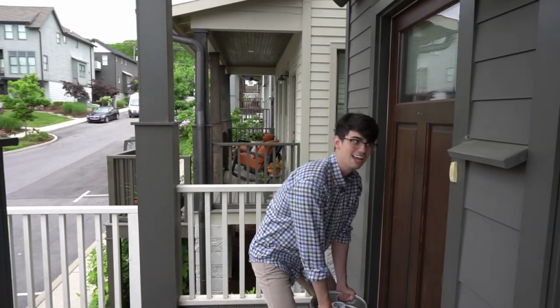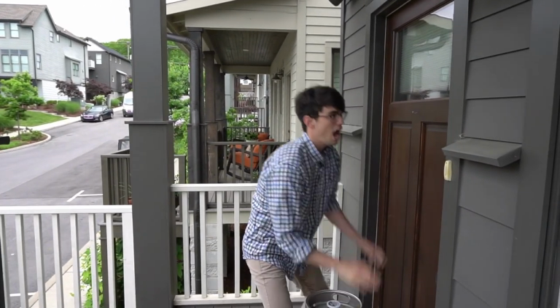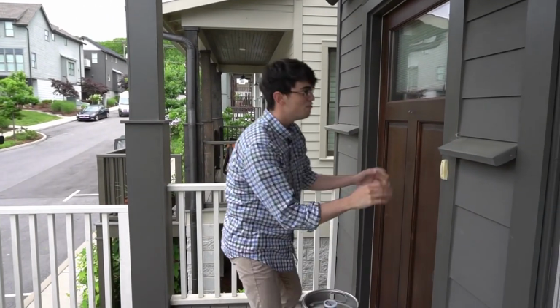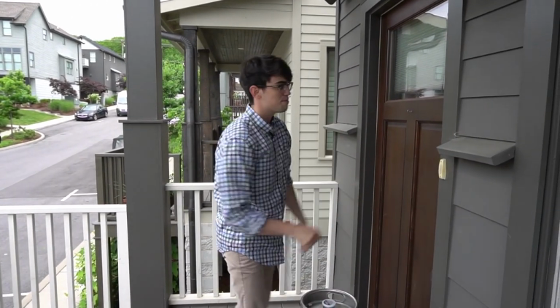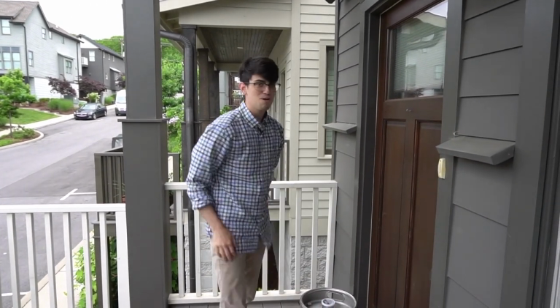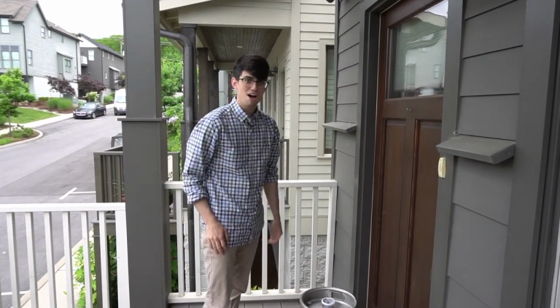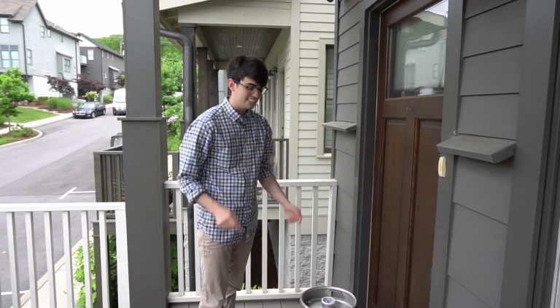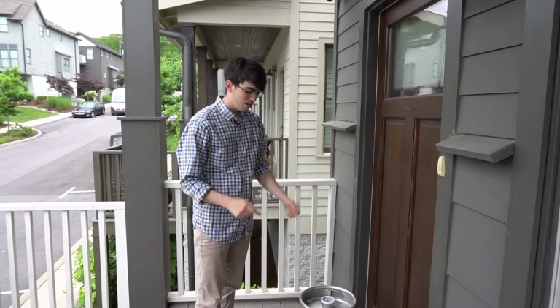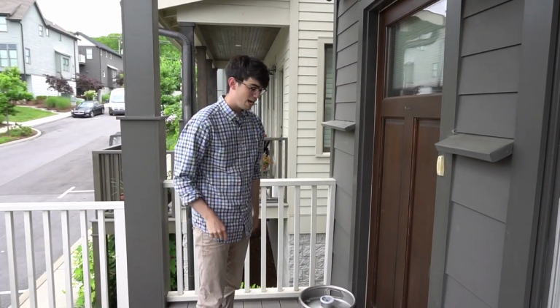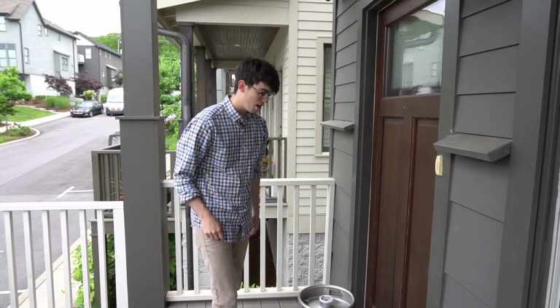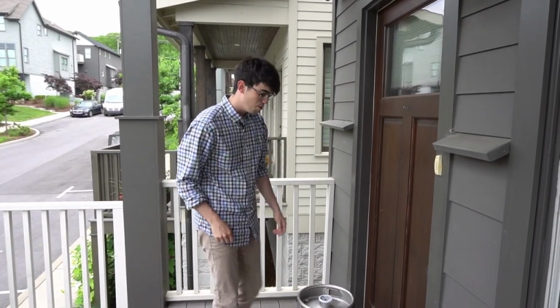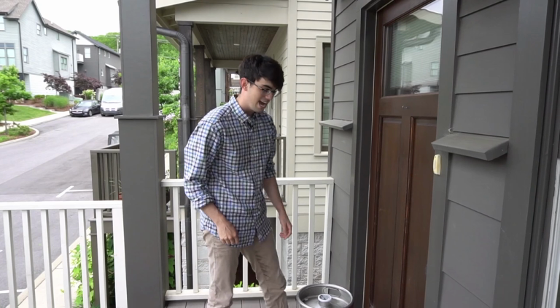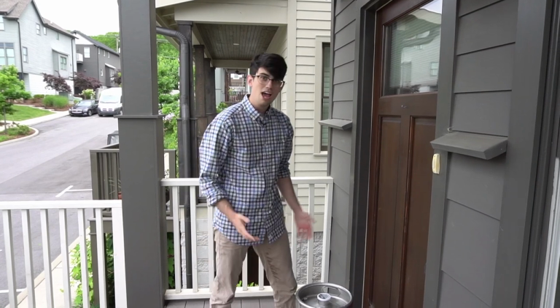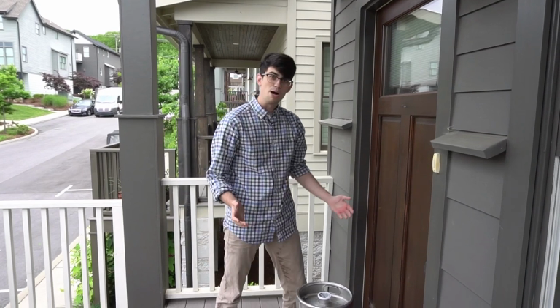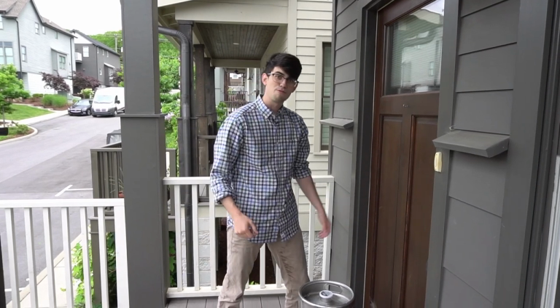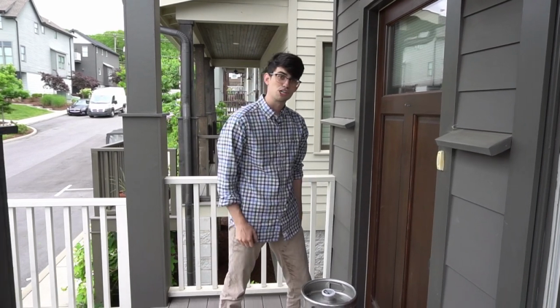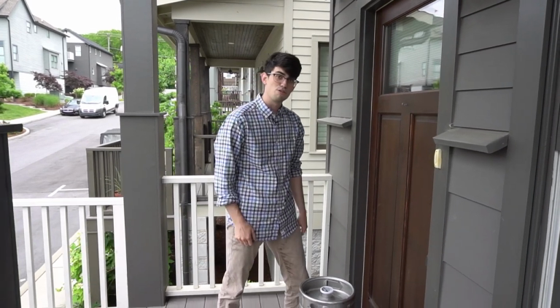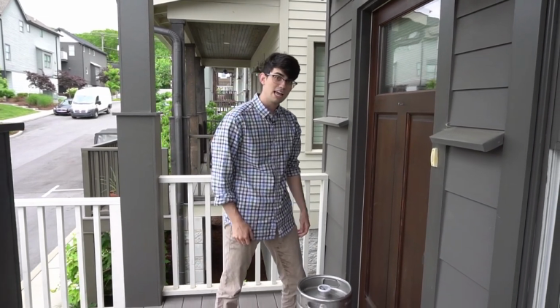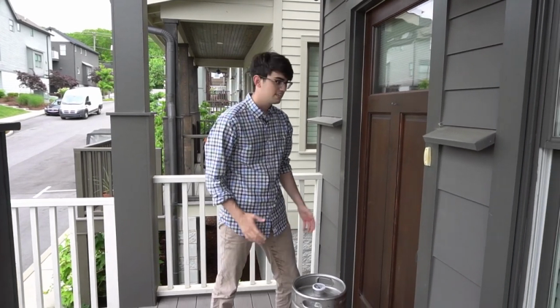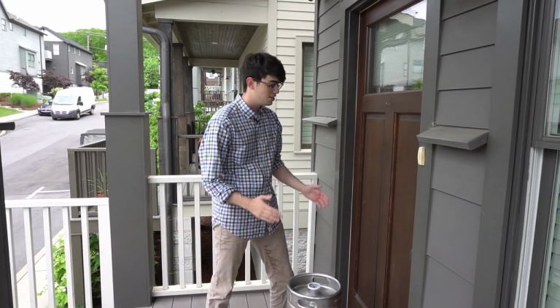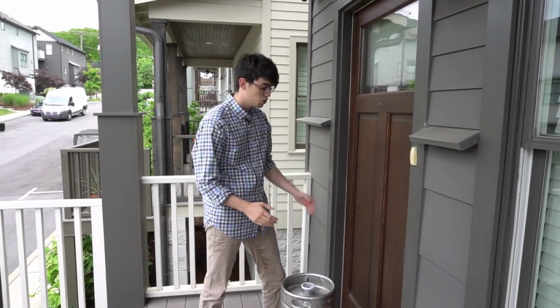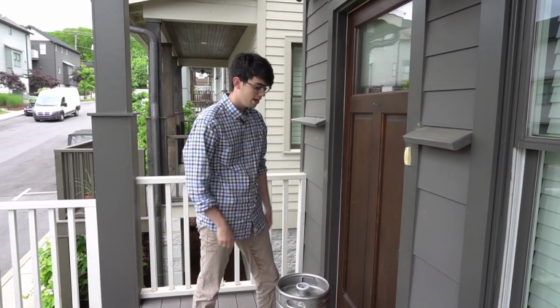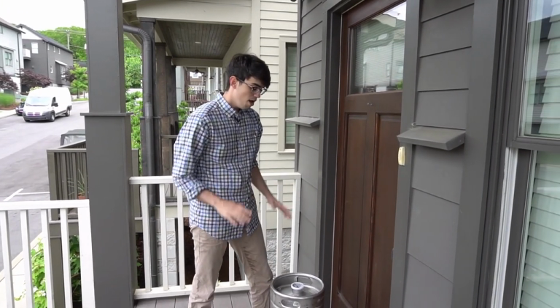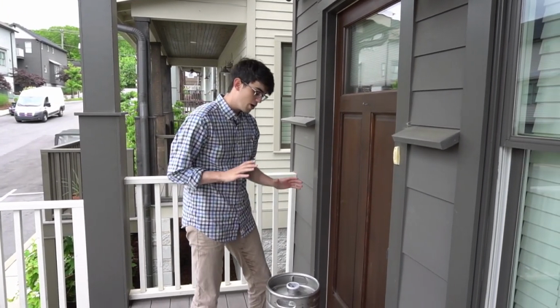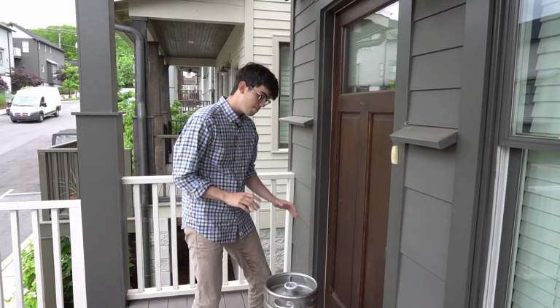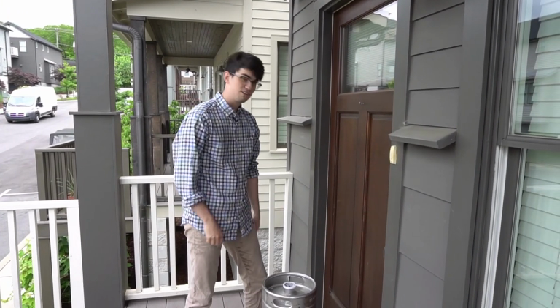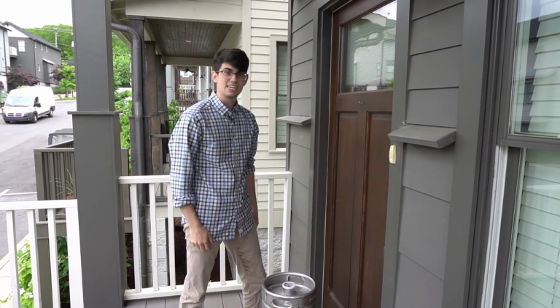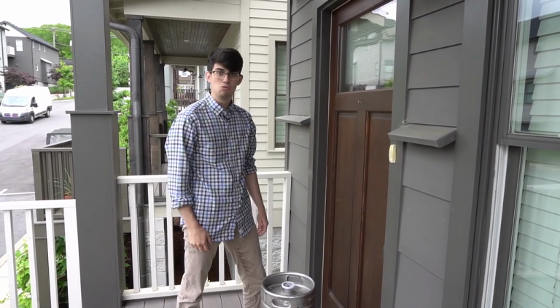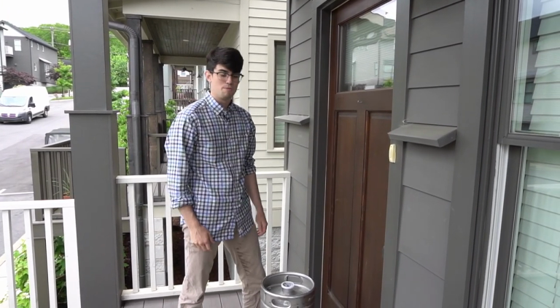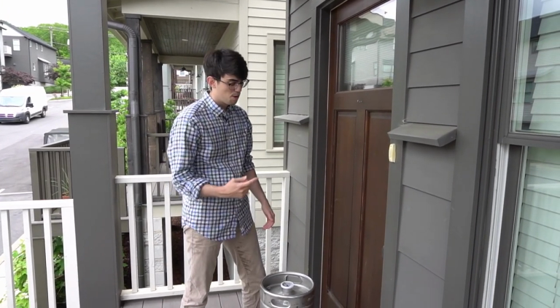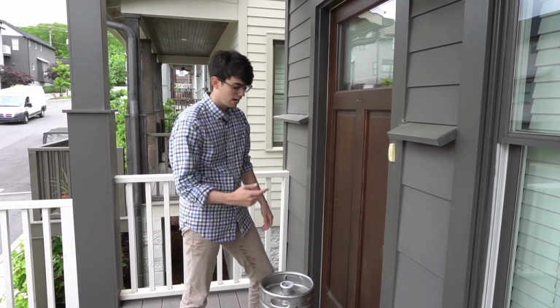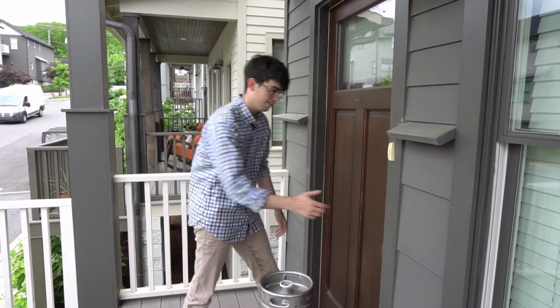Hey, I'm moving into my new house, and to celebrate I bought a pony keg. A couple of my friends are coming over later tonight to enjoy it, but we've got to make sure it doesn't get too warm, so we're going to go put it on ice.